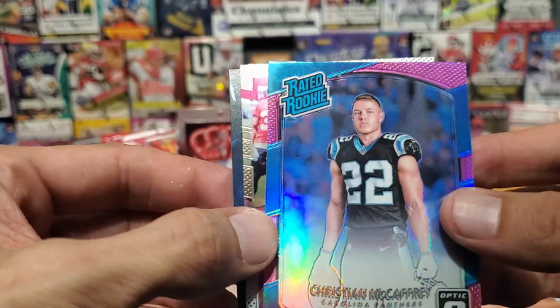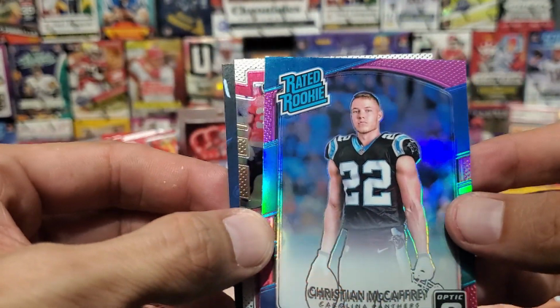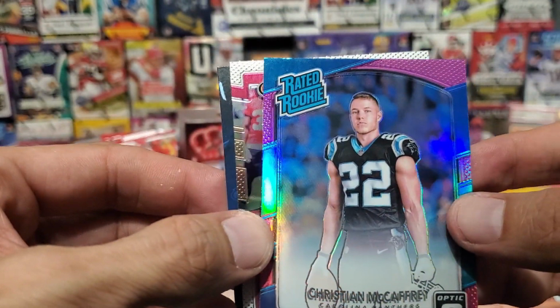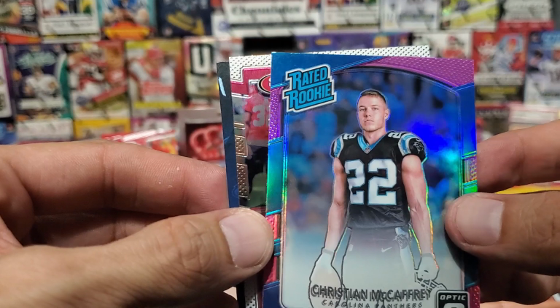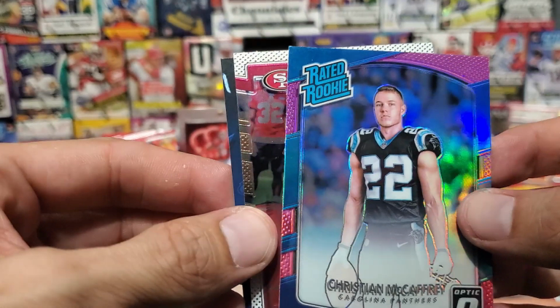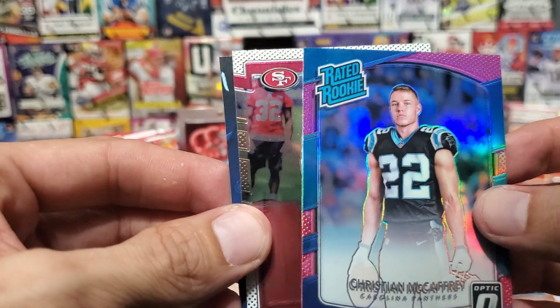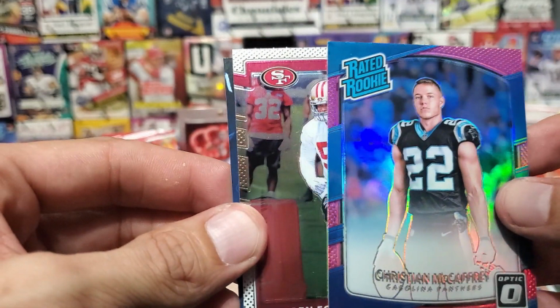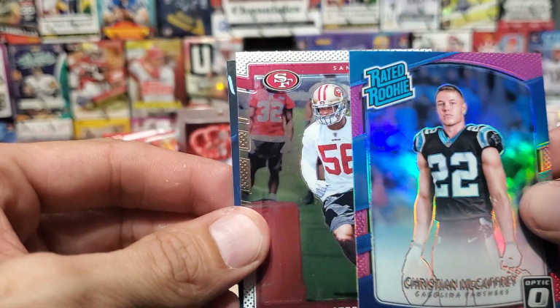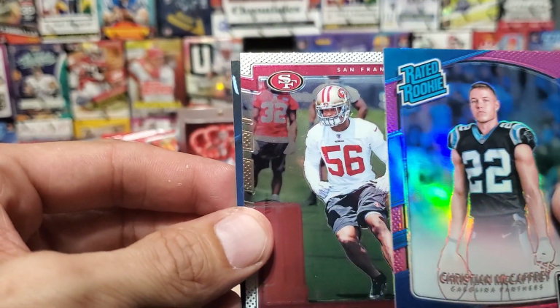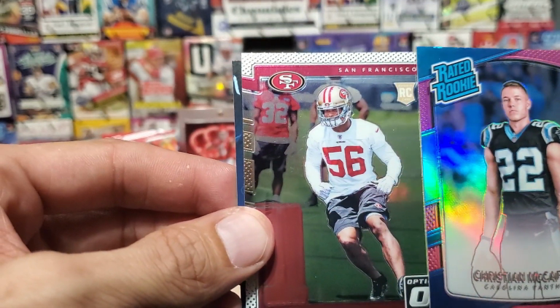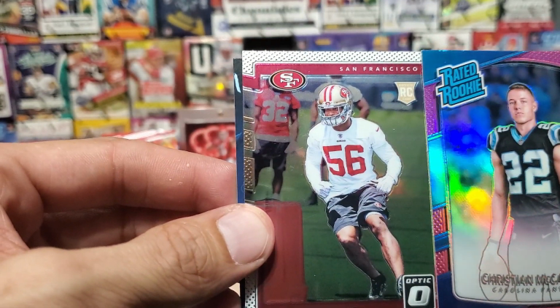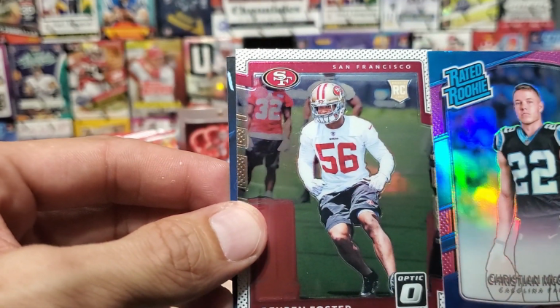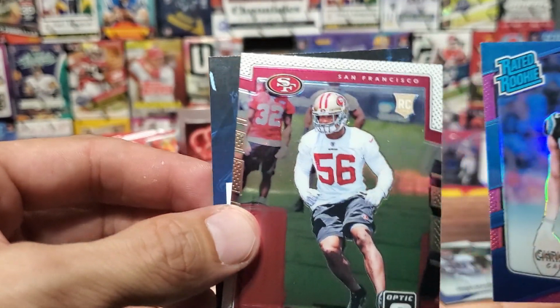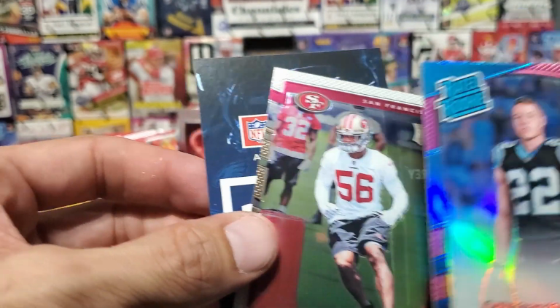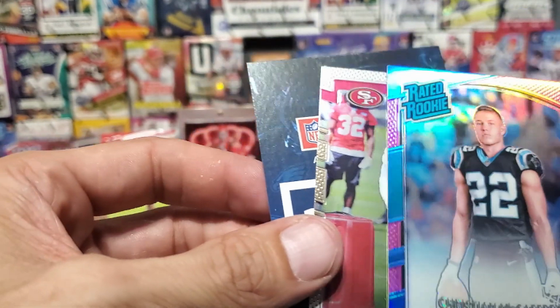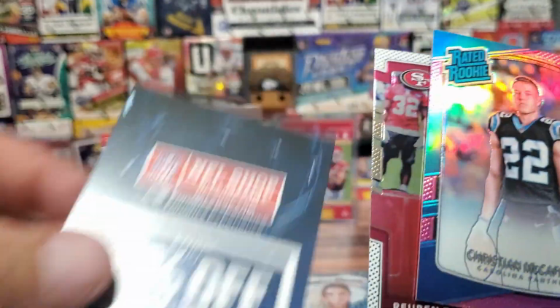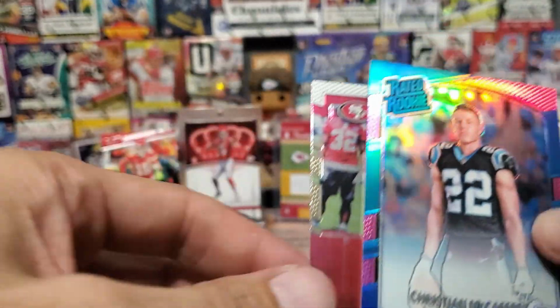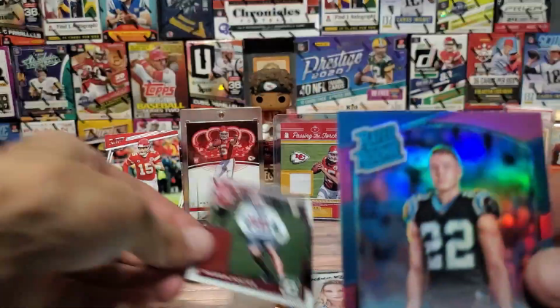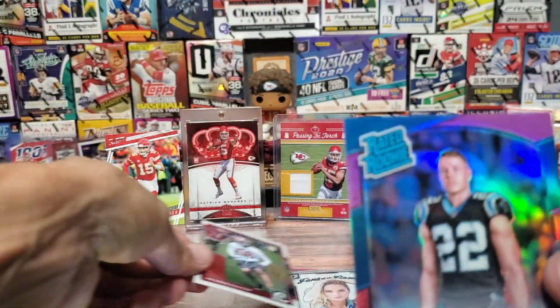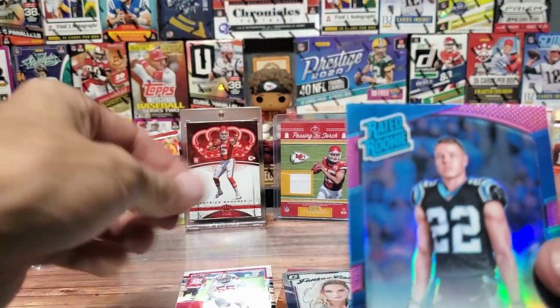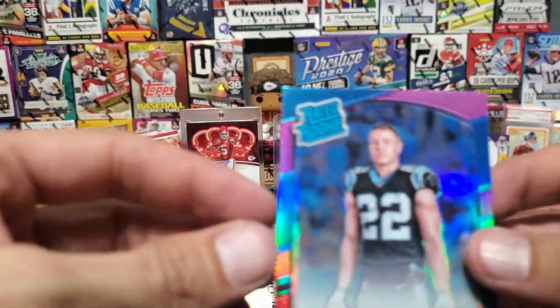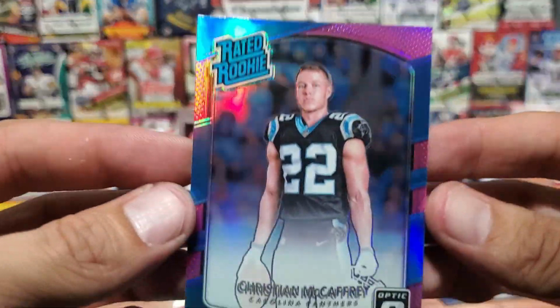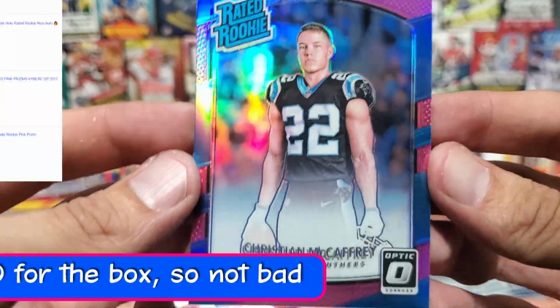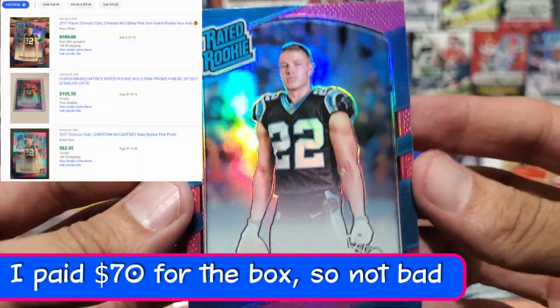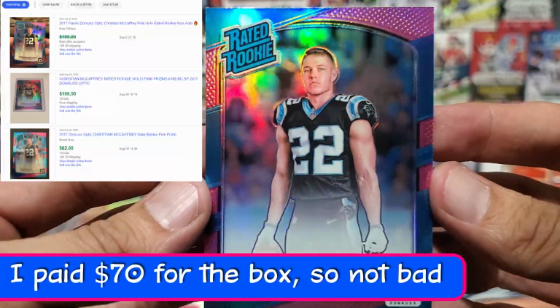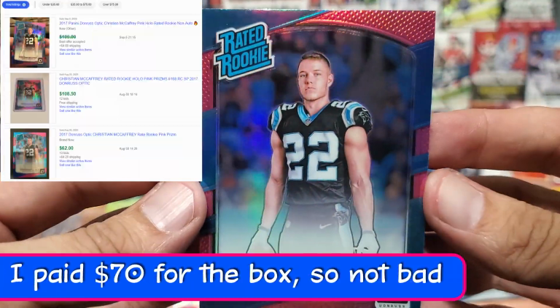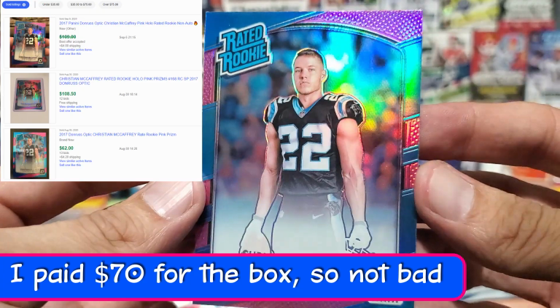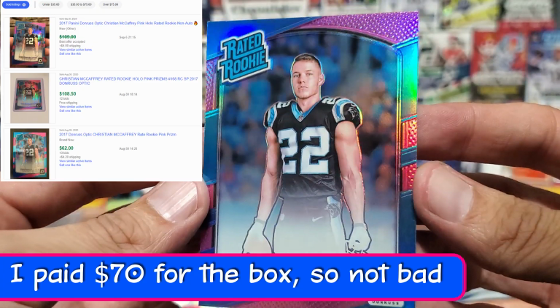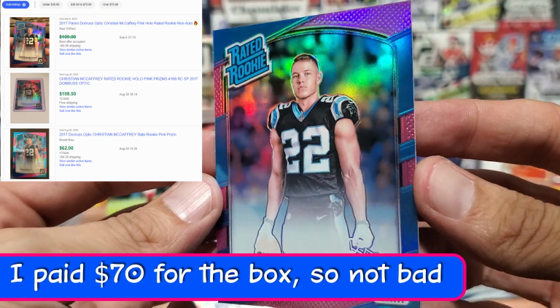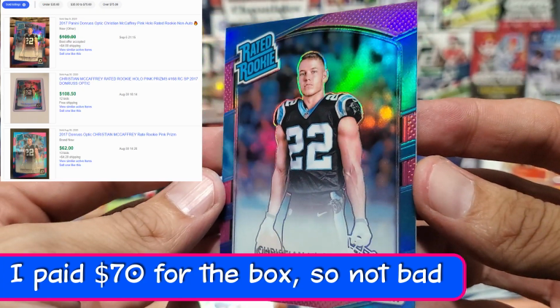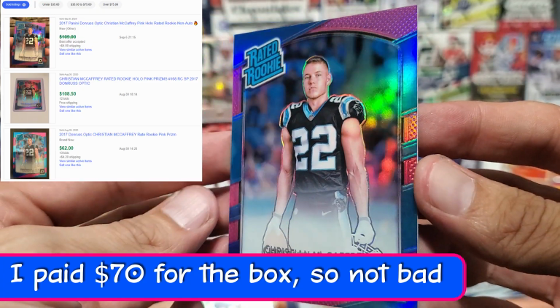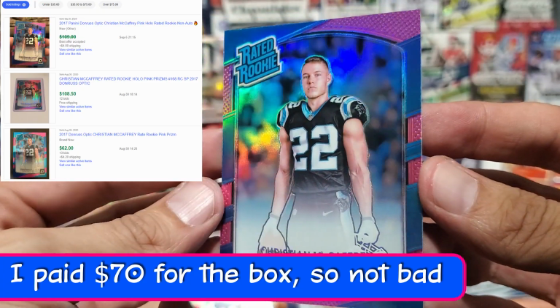Guys, it is. Unfortunately, we have a Niner behind it and it is Ruben Foster. And then the discount code. Well guys, we did not pull the Patrick Mahomes Rated Rookie in pink.